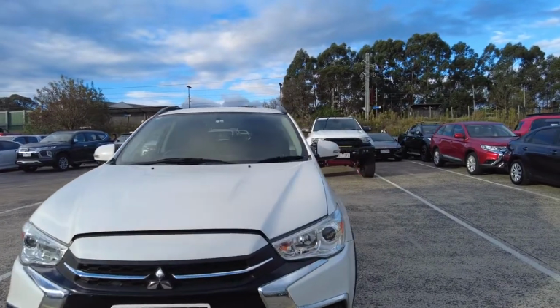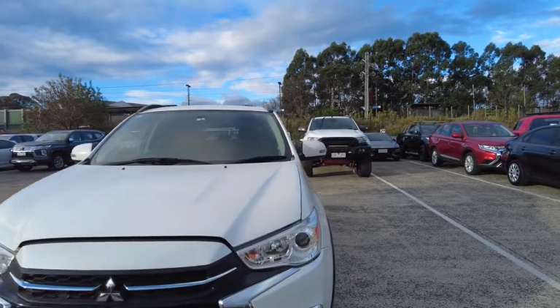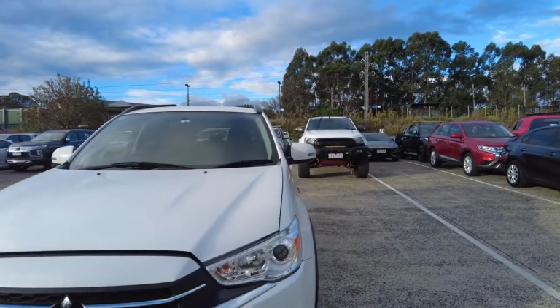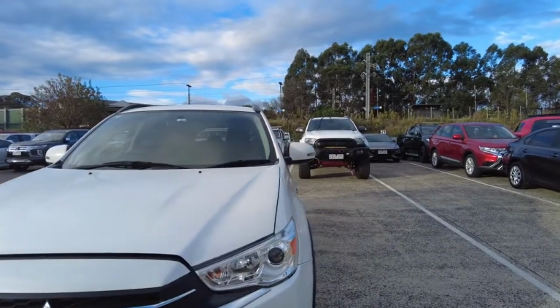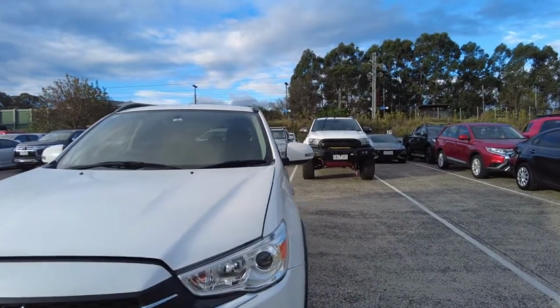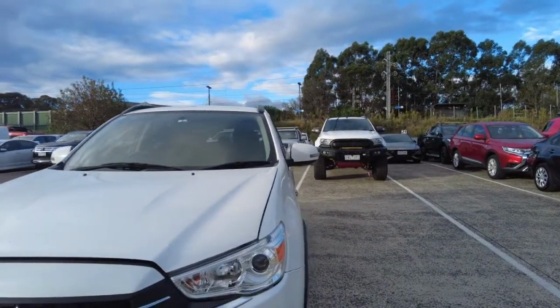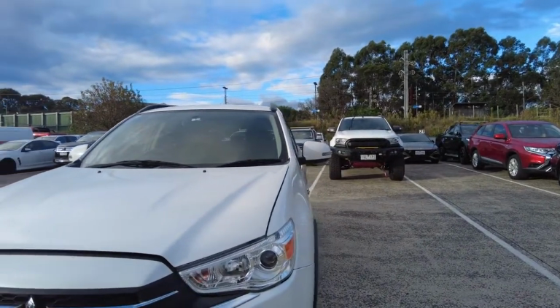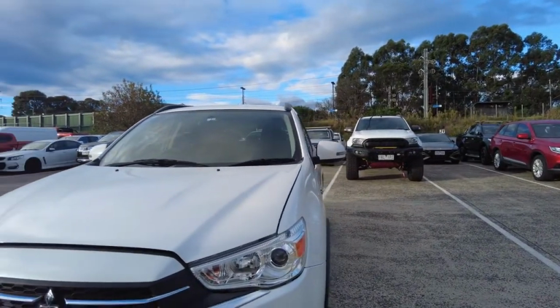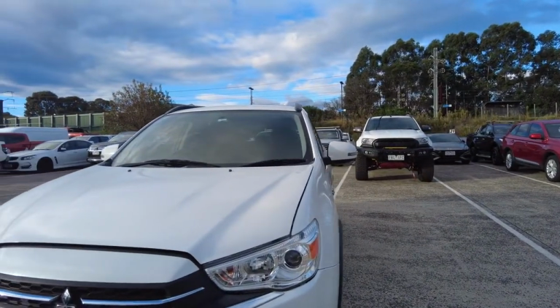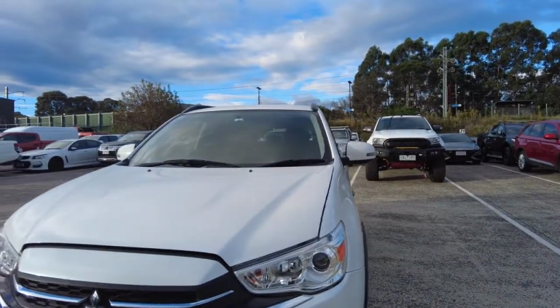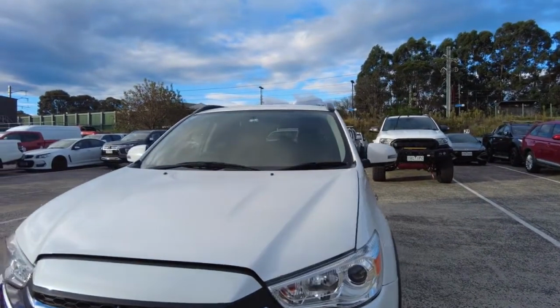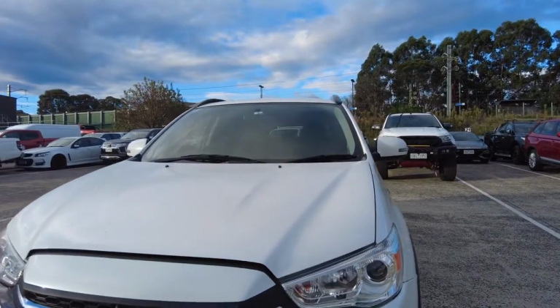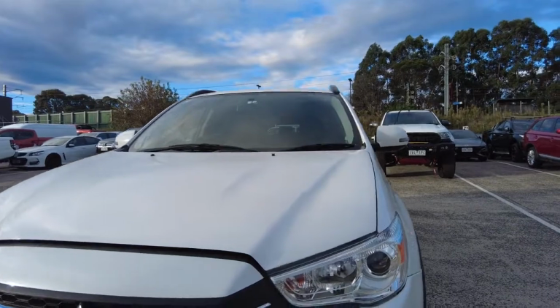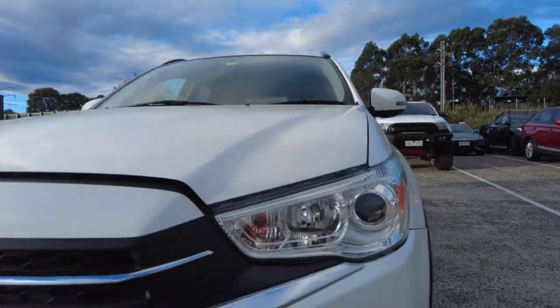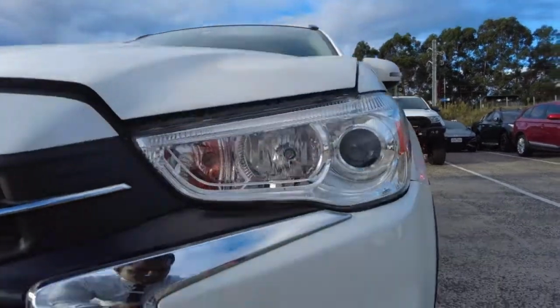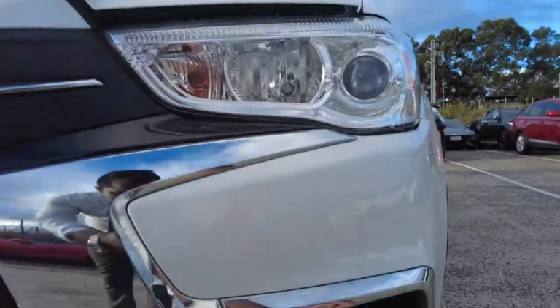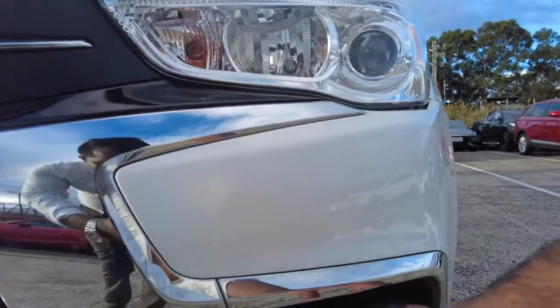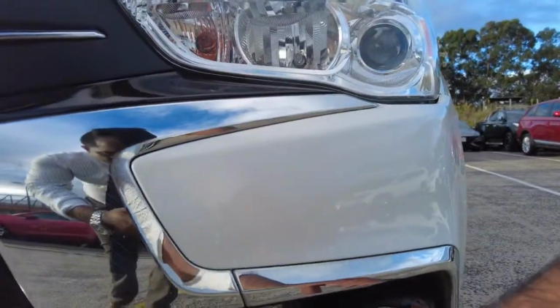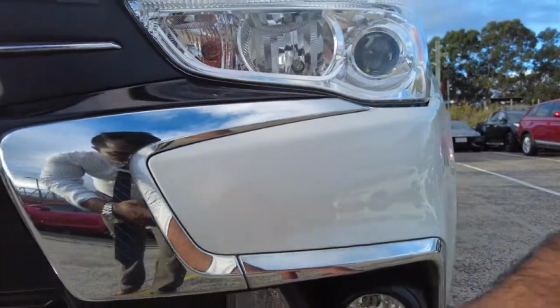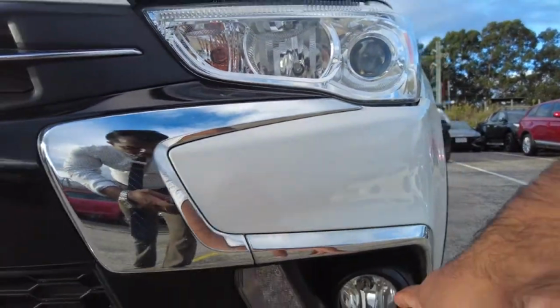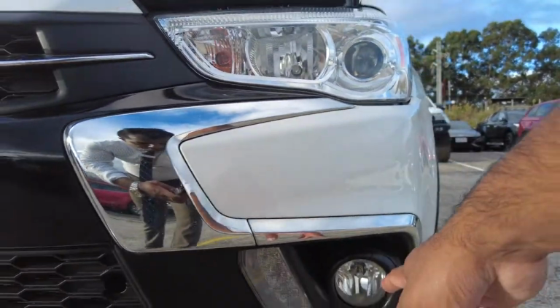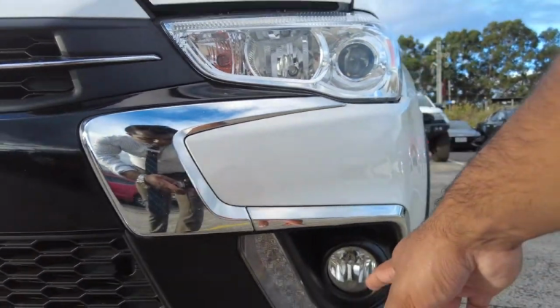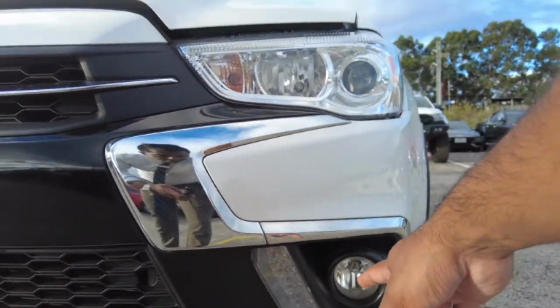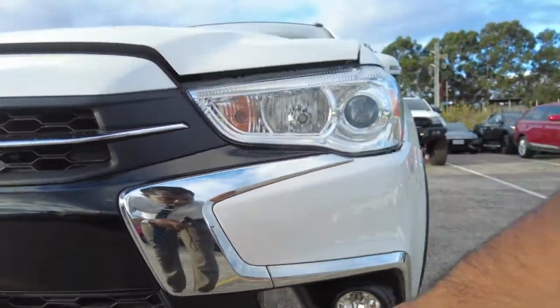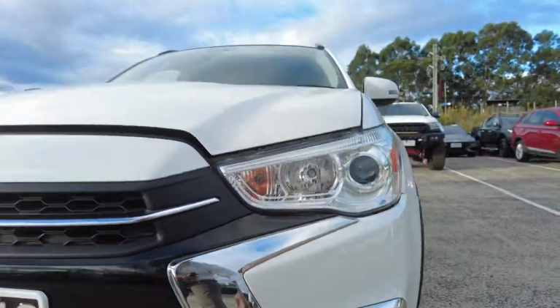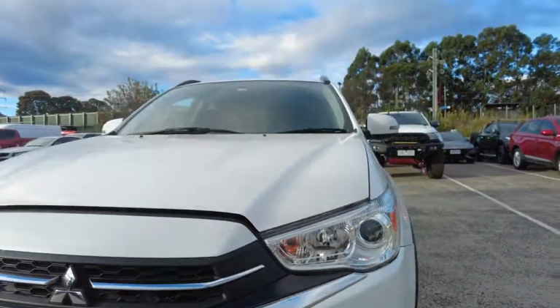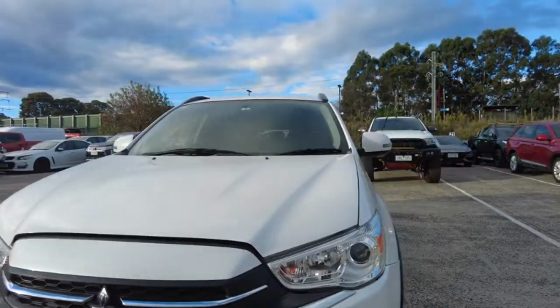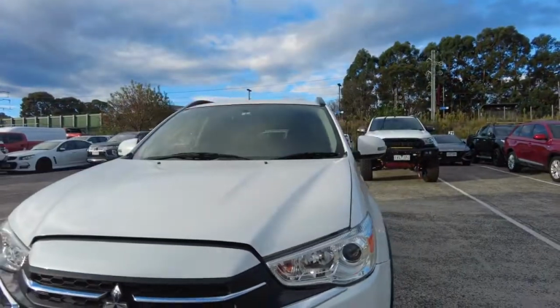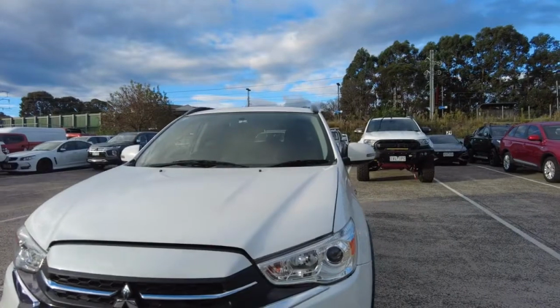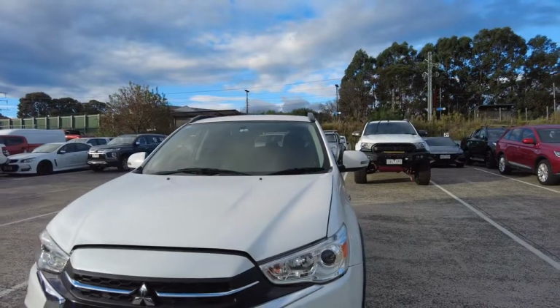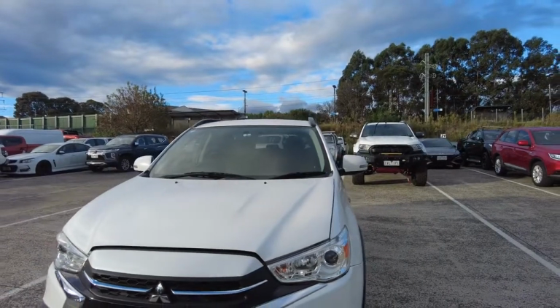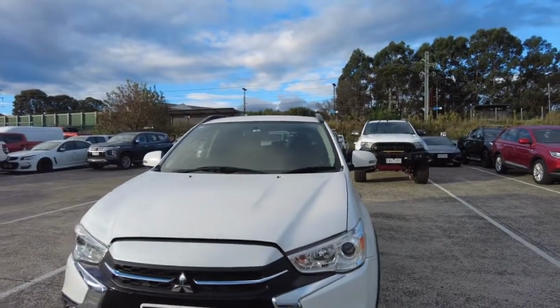As you can see on the car itself, you do have your fog lamps which are just here, and then you have your LED daytime running lights which stay on all the time for safety.